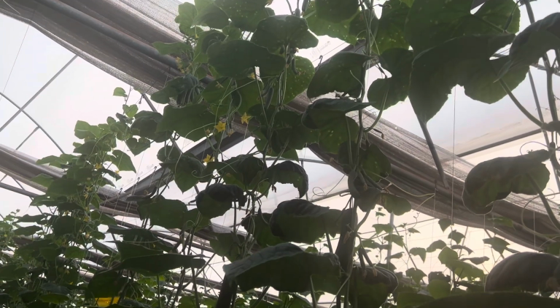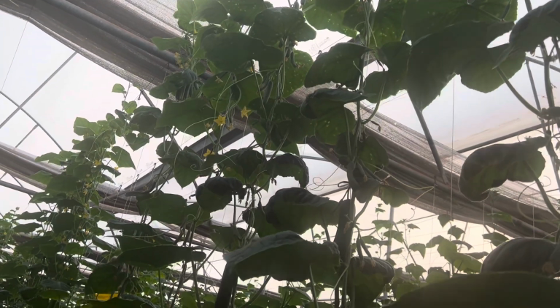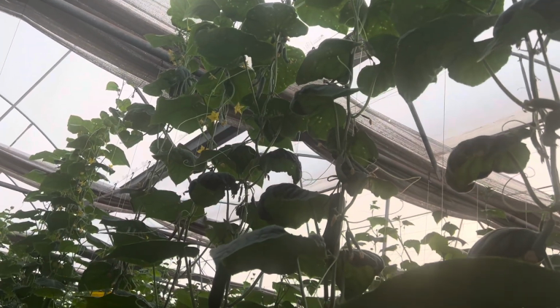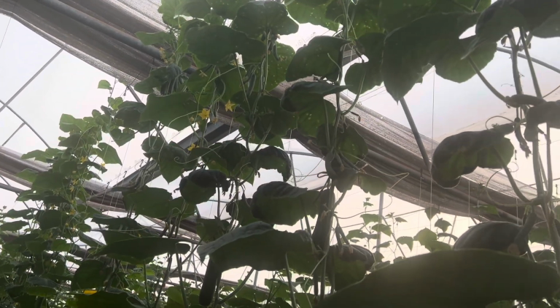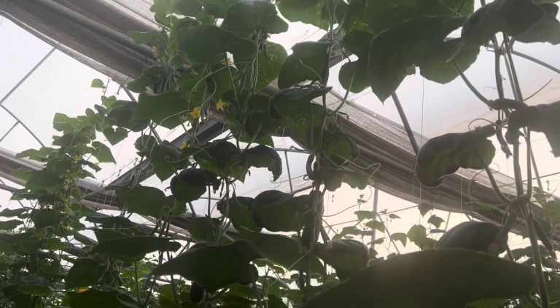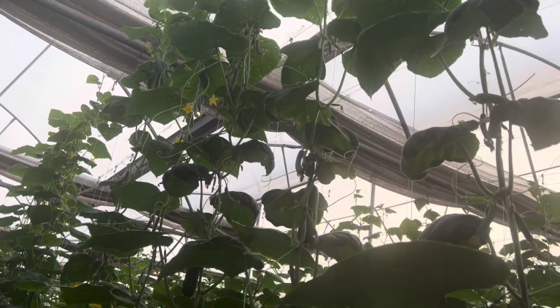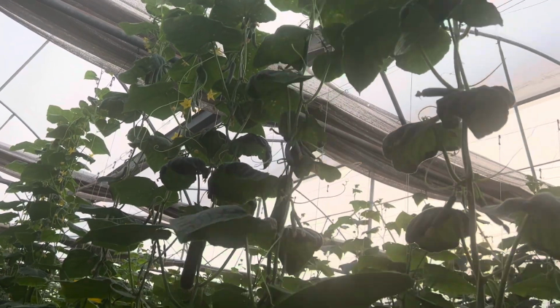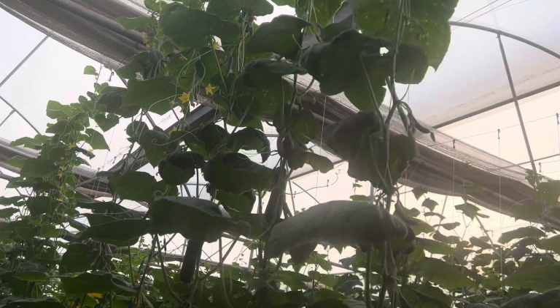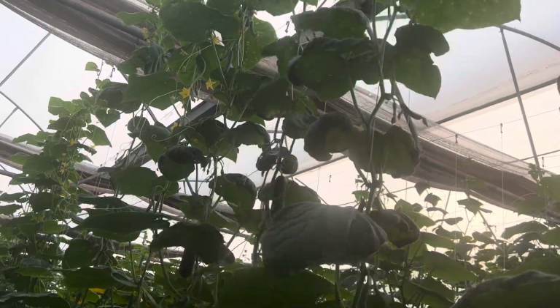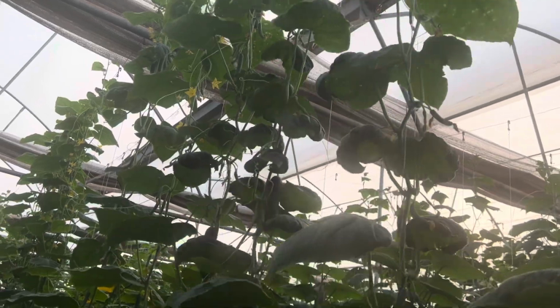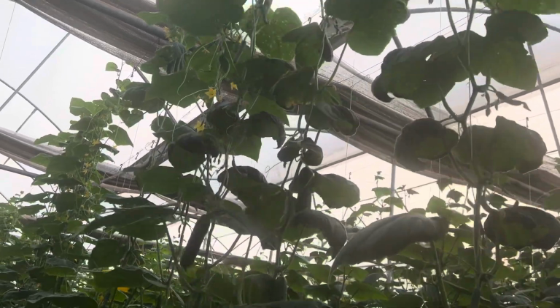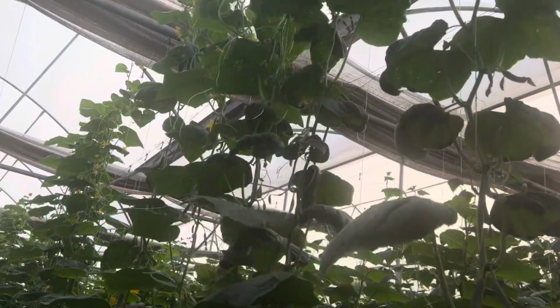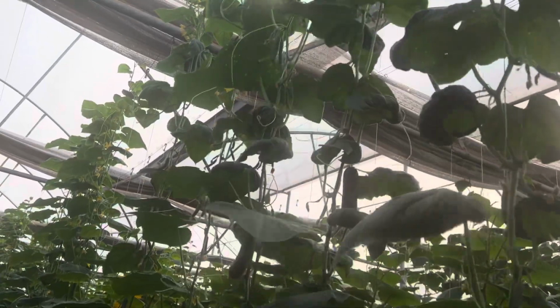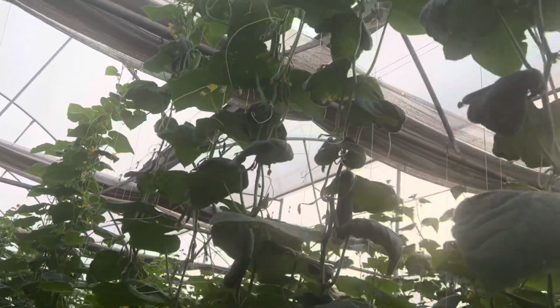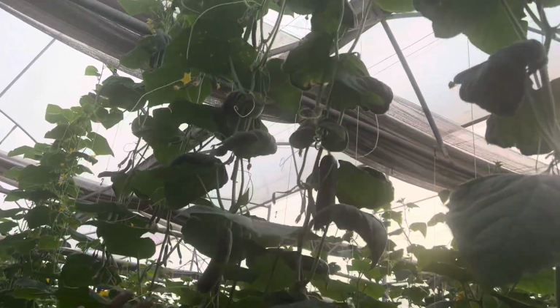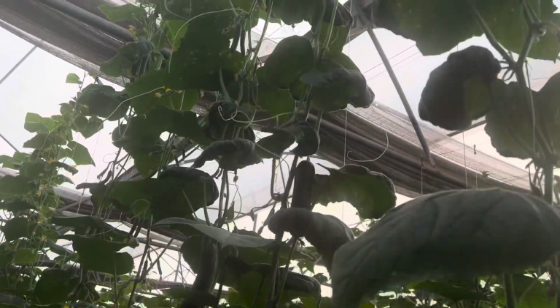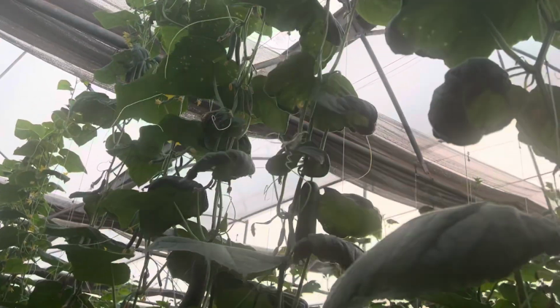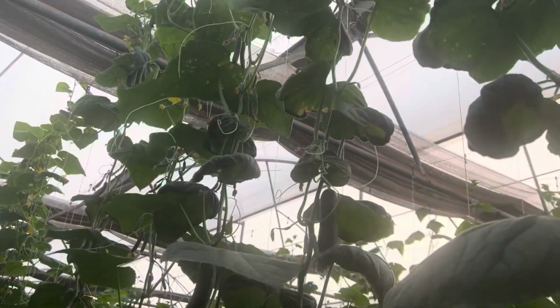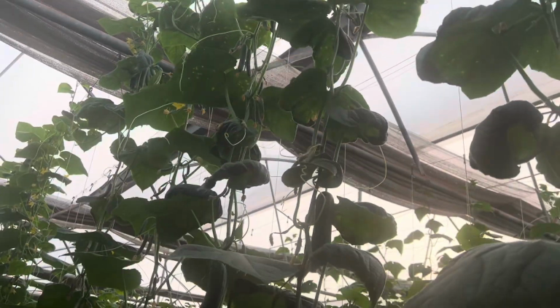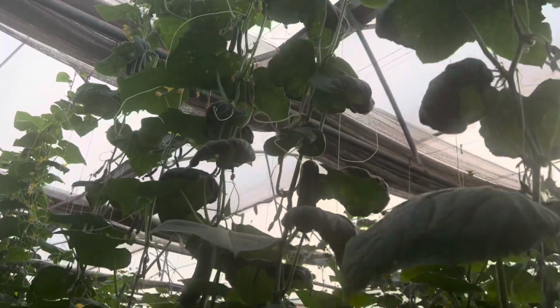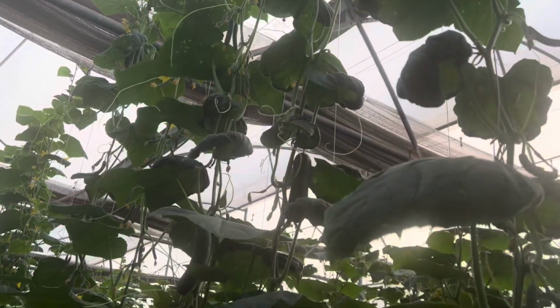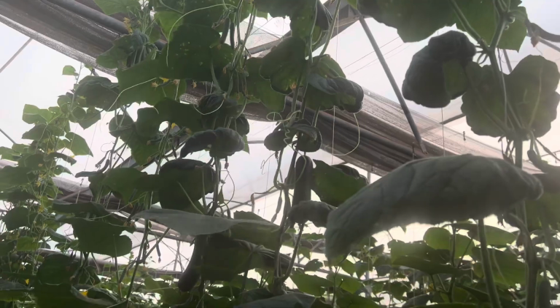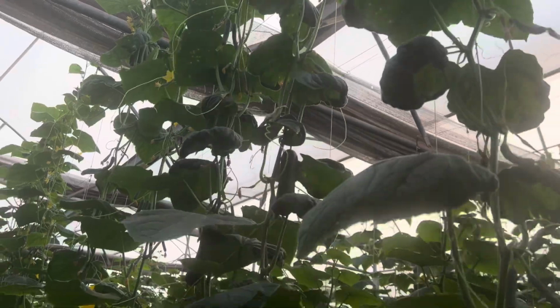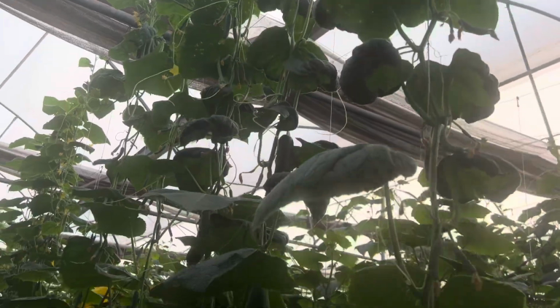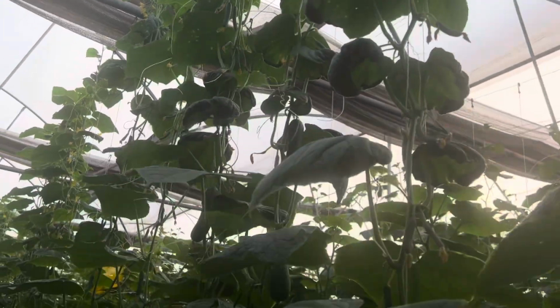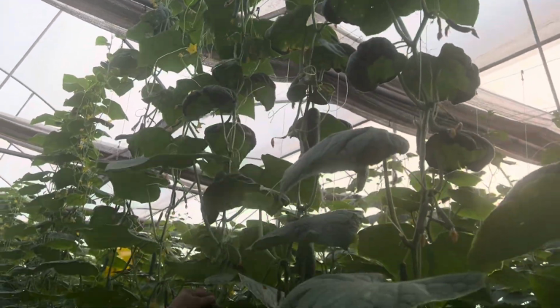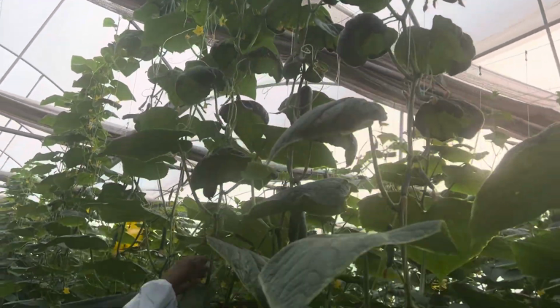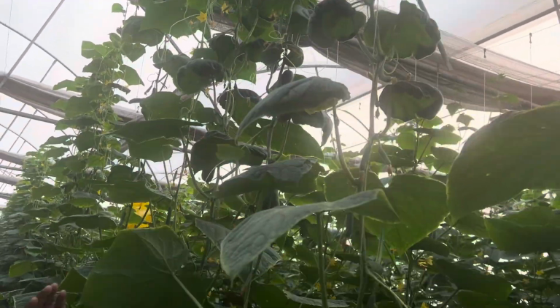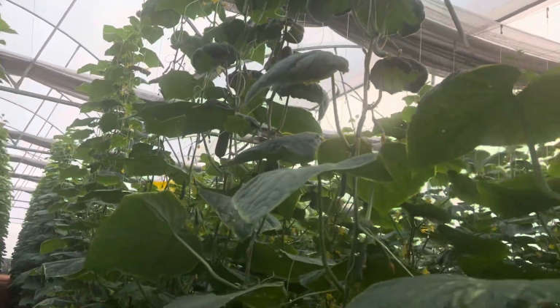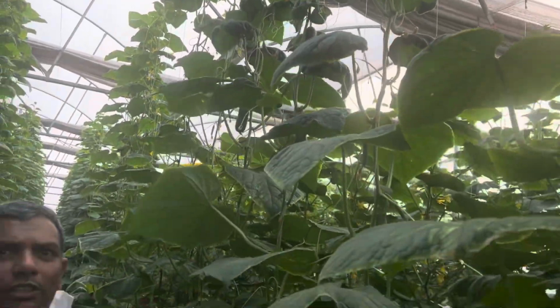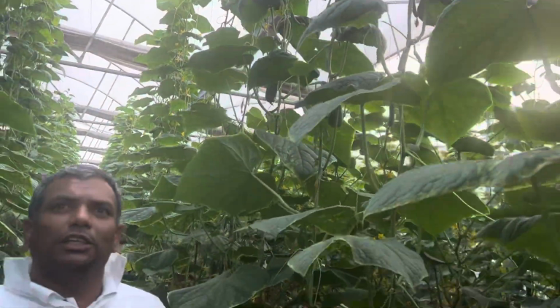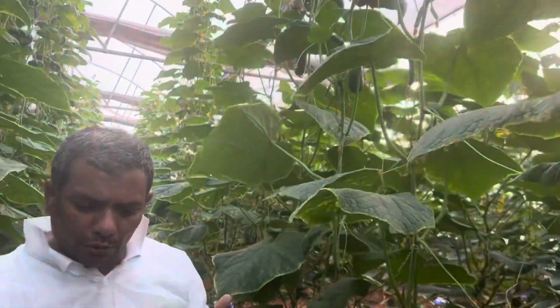You can see here, across the entire row and all along this stretch, the downward curling of the leaves was noticed. In such conditions, the grower needs to take action.